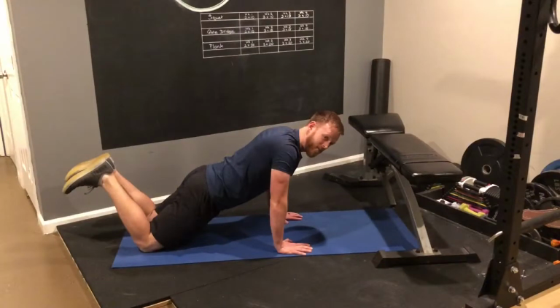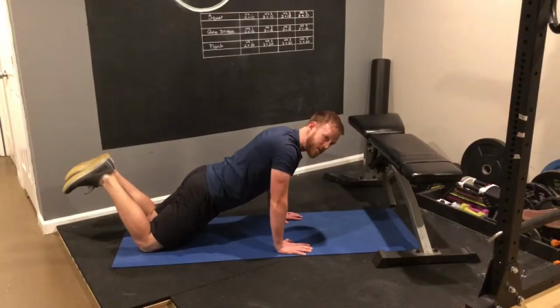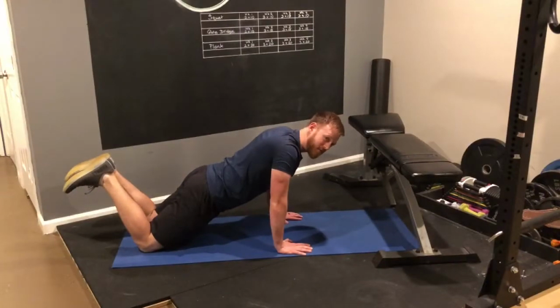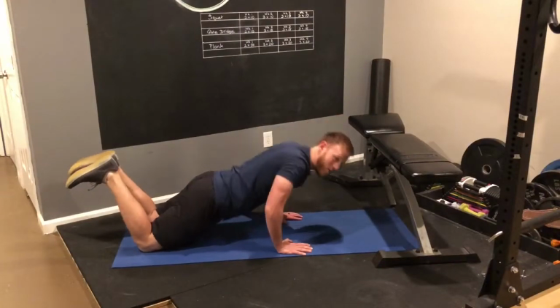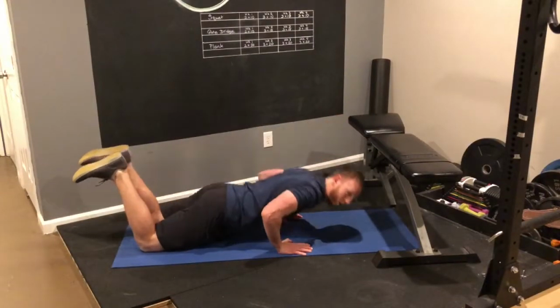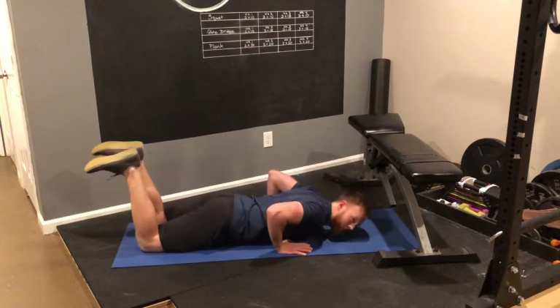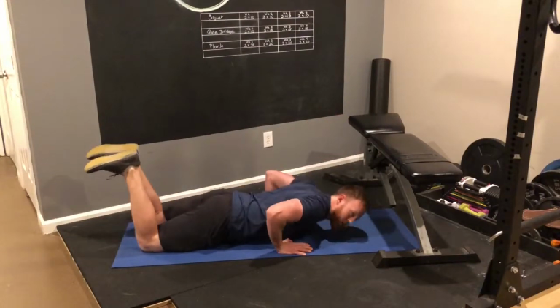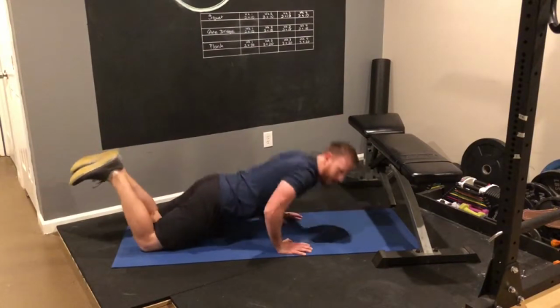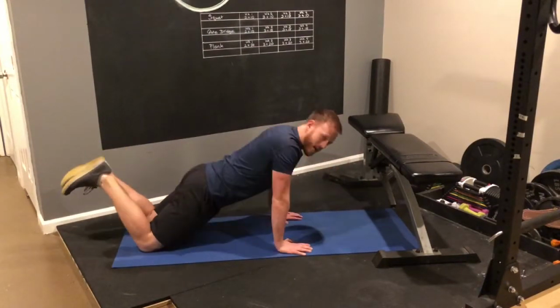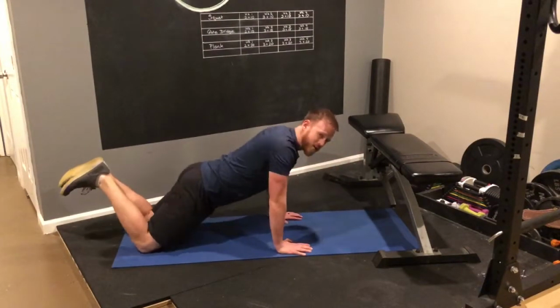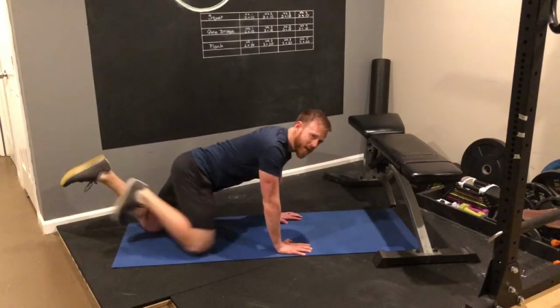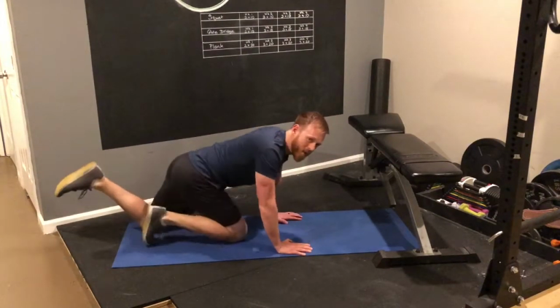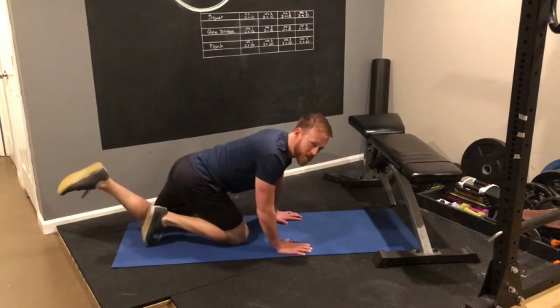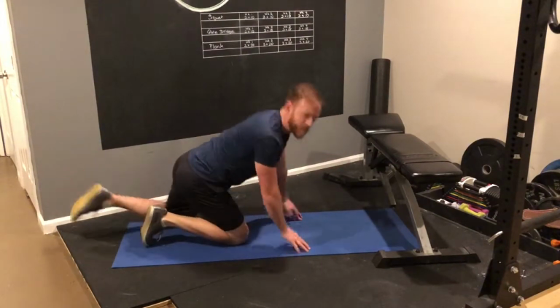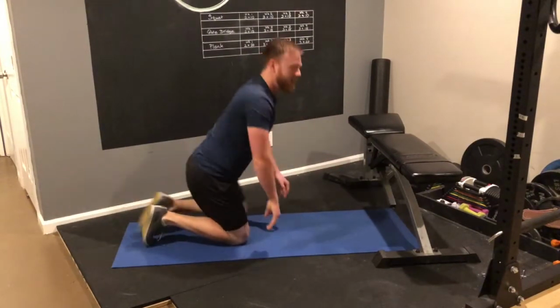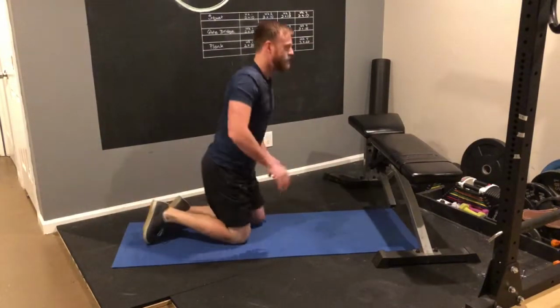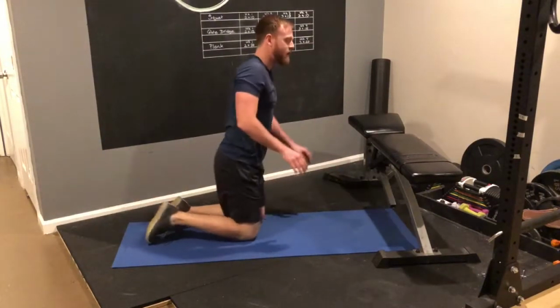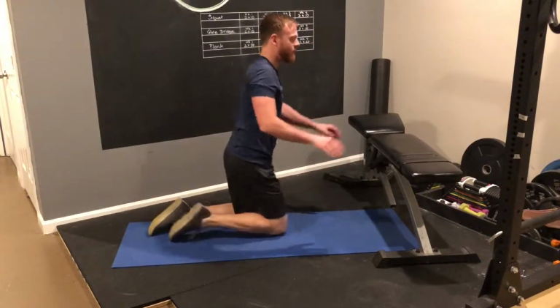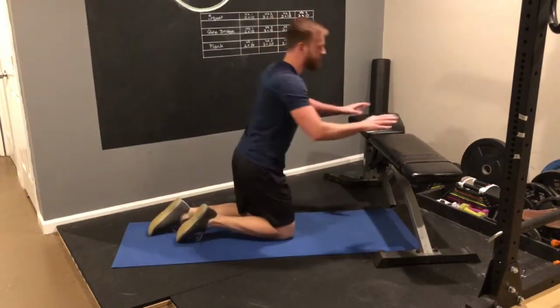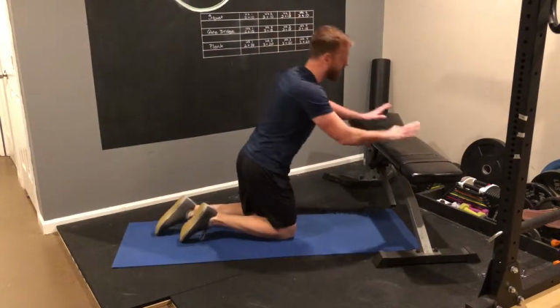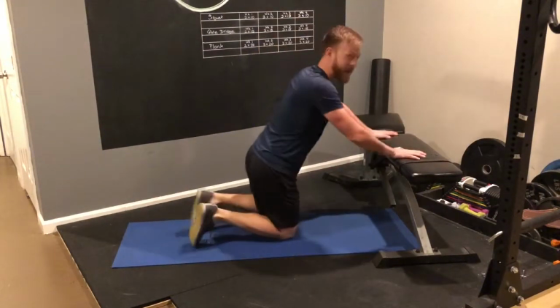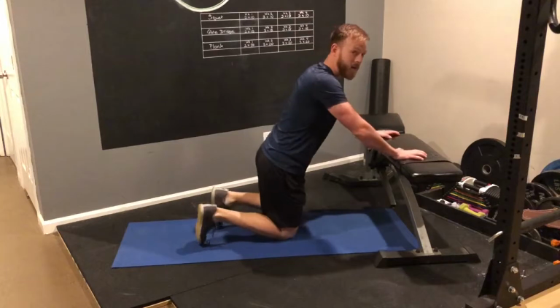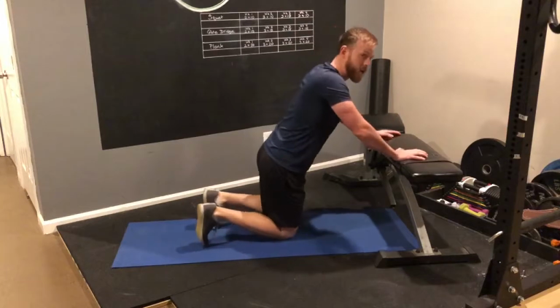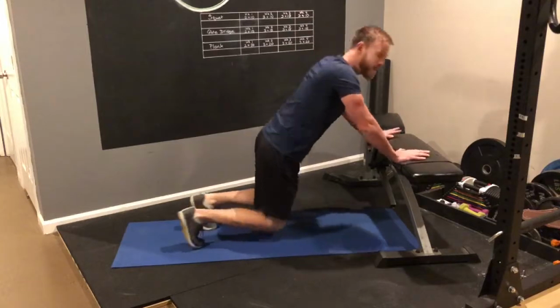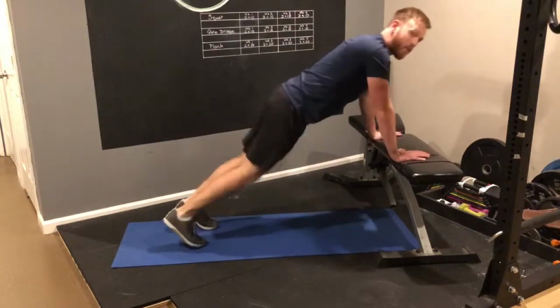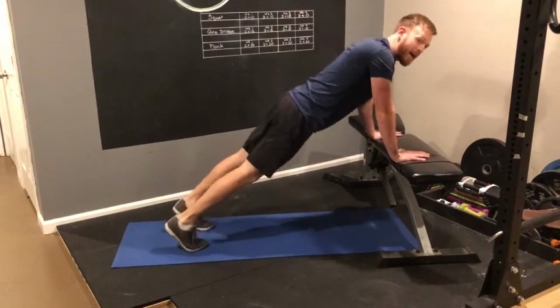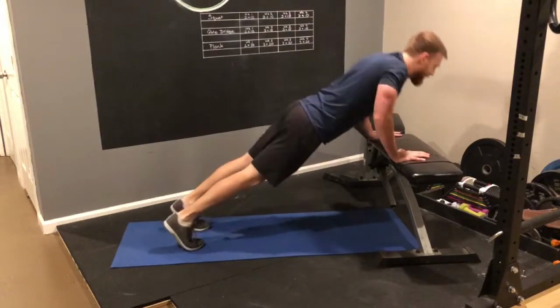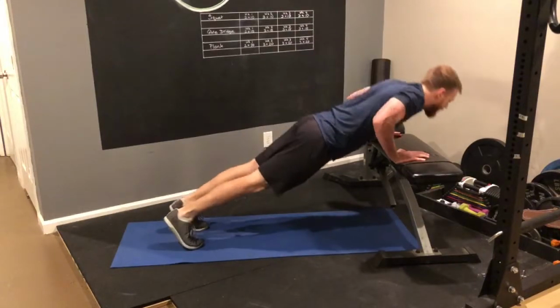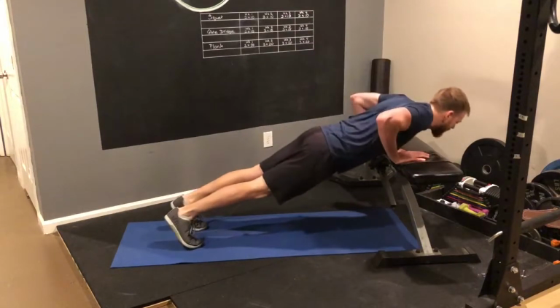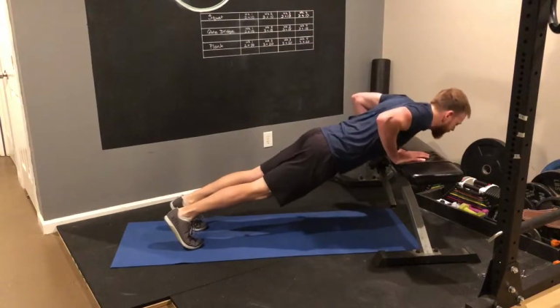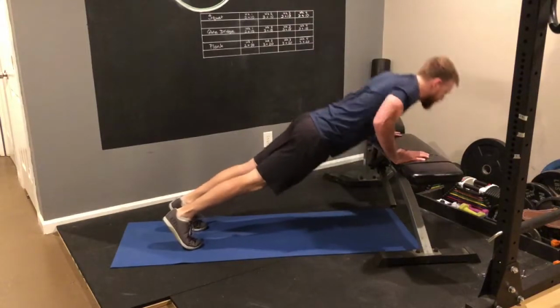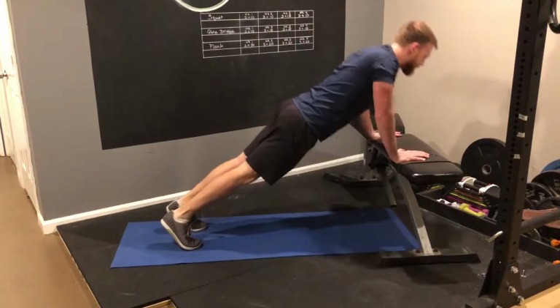First off, don't do girl push-ups. Girls don't need their own push-ups. If it's hard to do them on the floor, guy or girl, do hand-elevated push-ups.